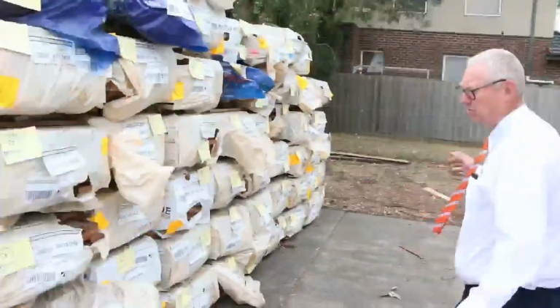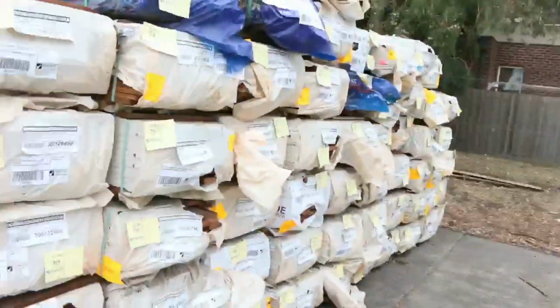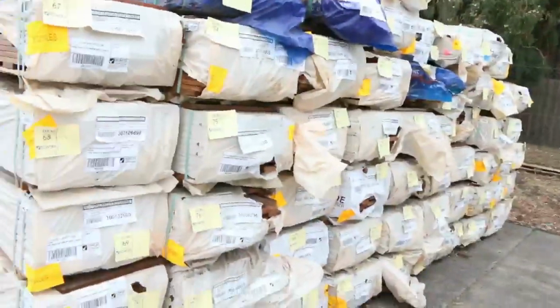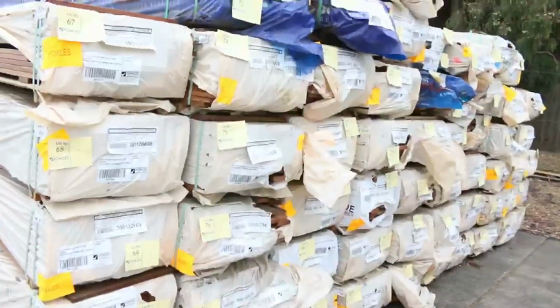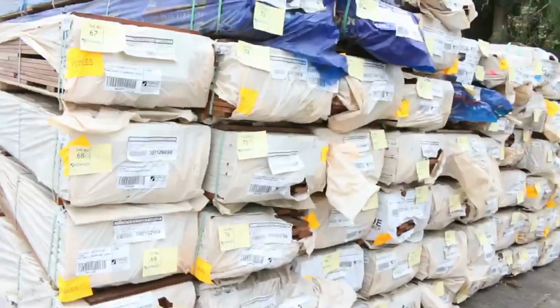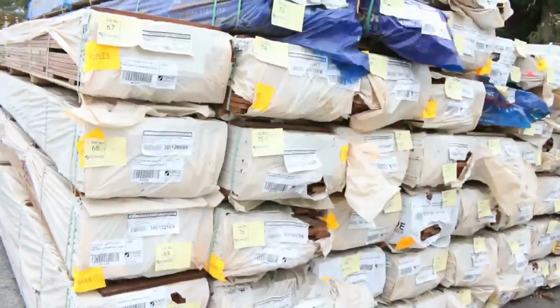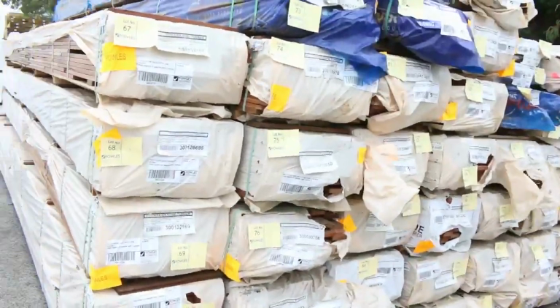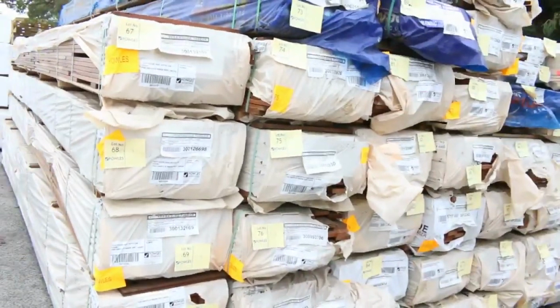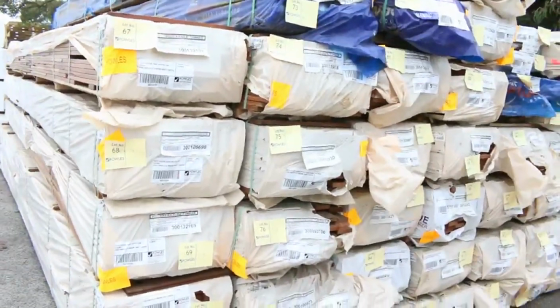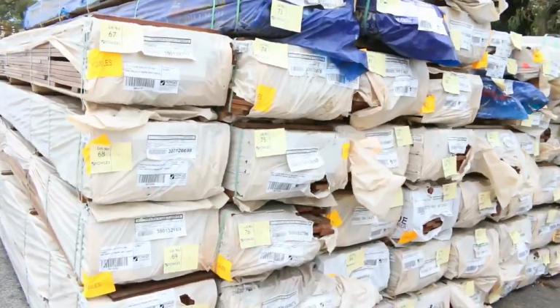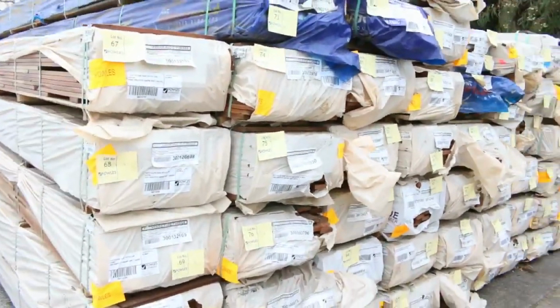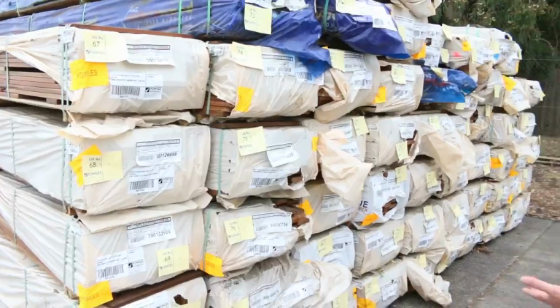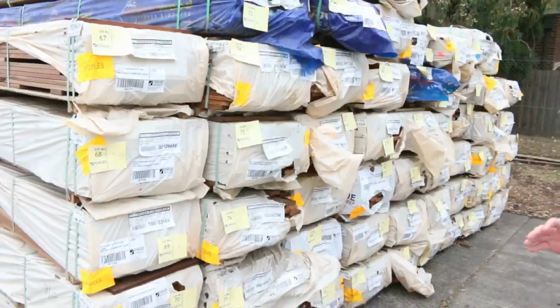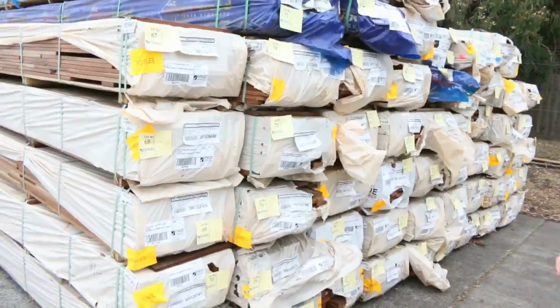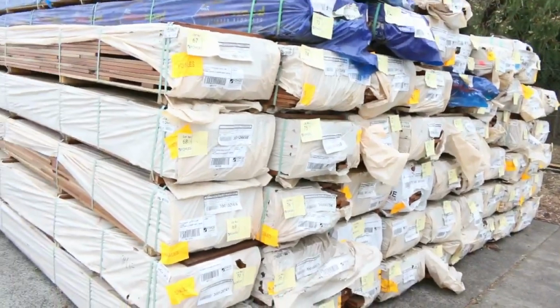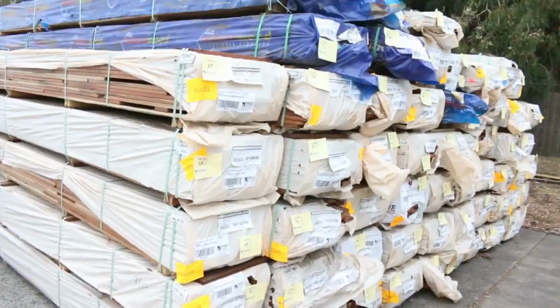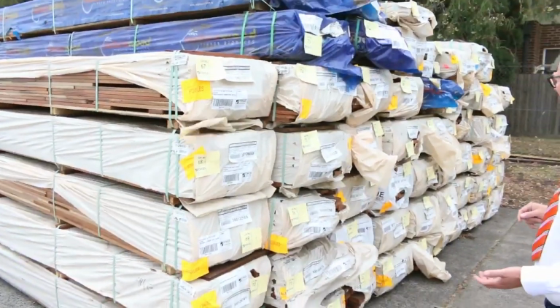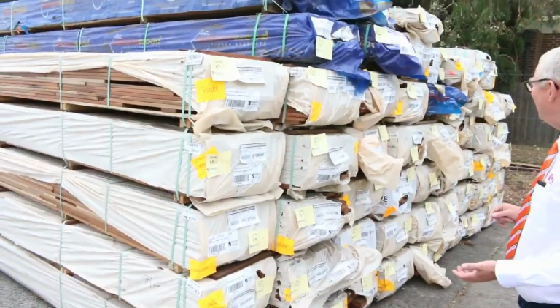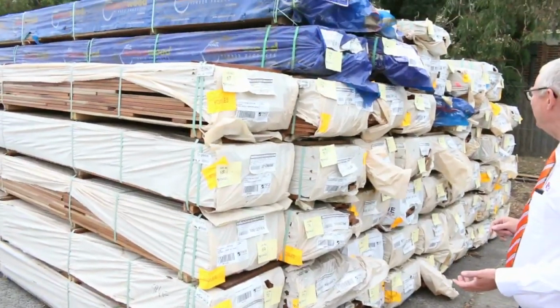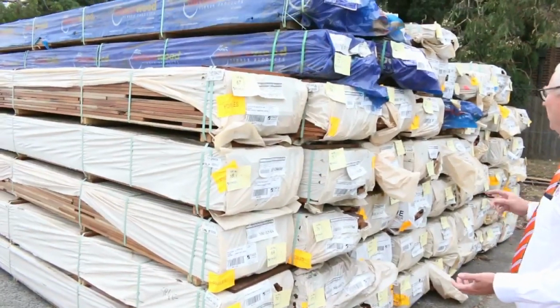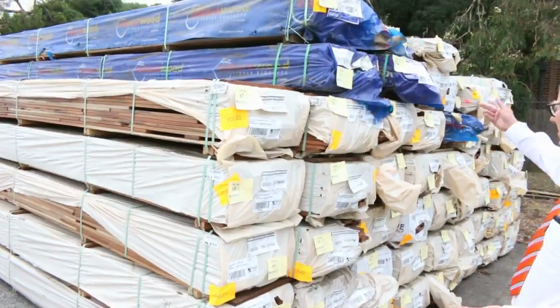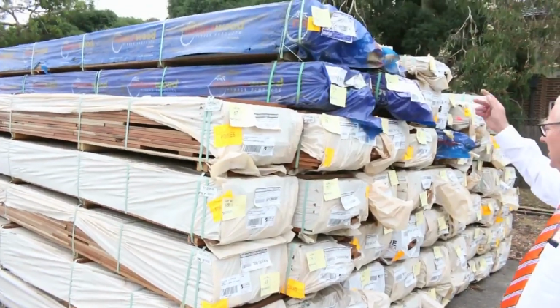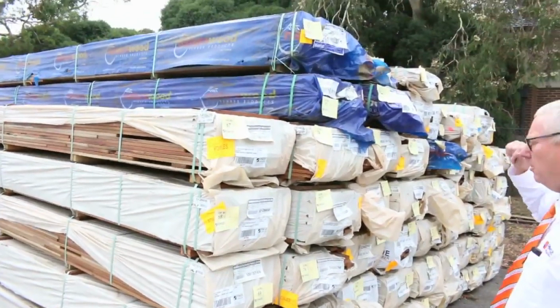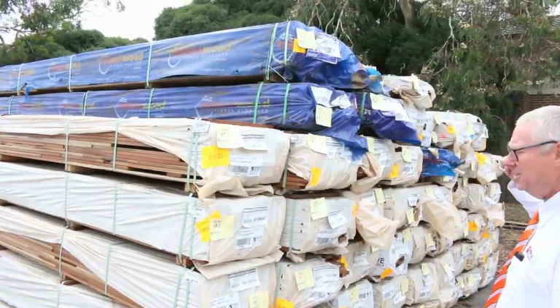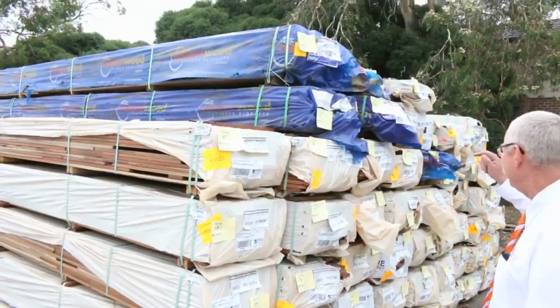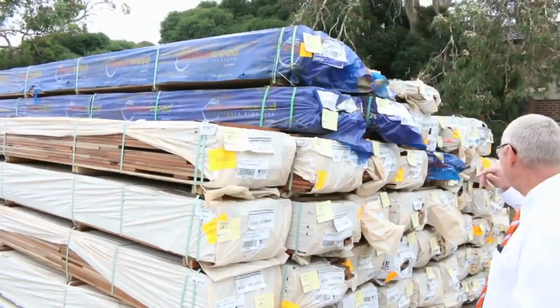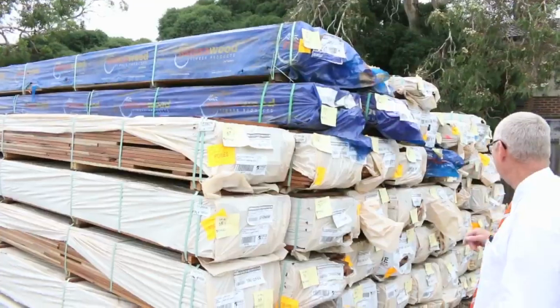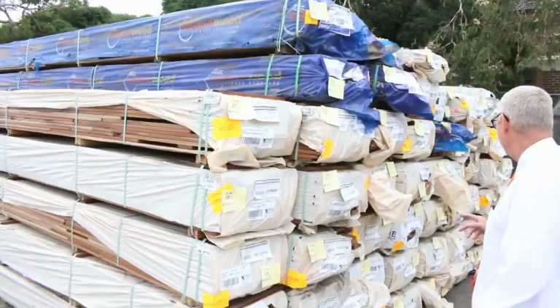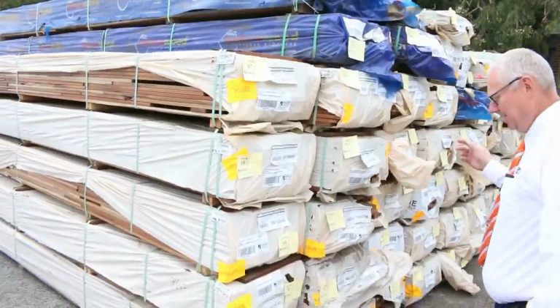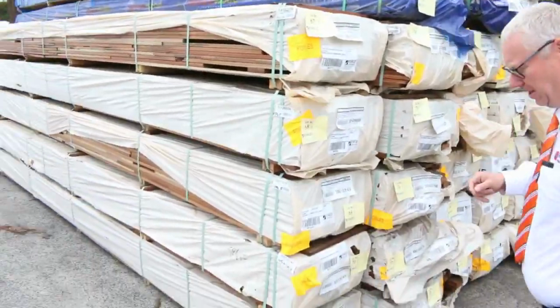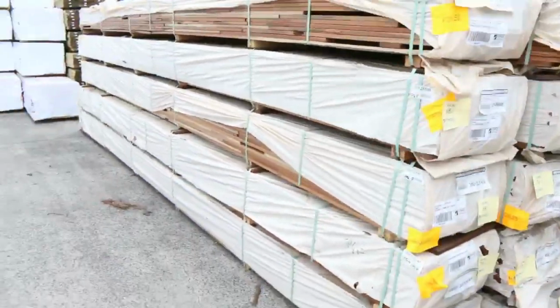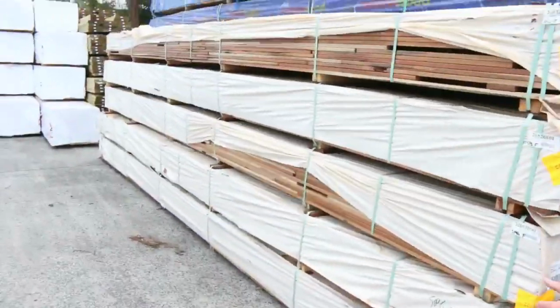A great lot of treated timber there. Over here, a heap of spotted gum decking again this week — 86 by 19 and 135 by 19. We've also got some 64 by 19 up there as well, so plenty of decking.